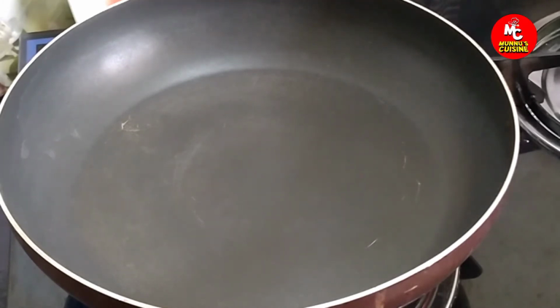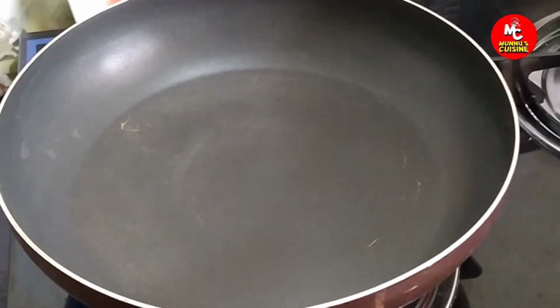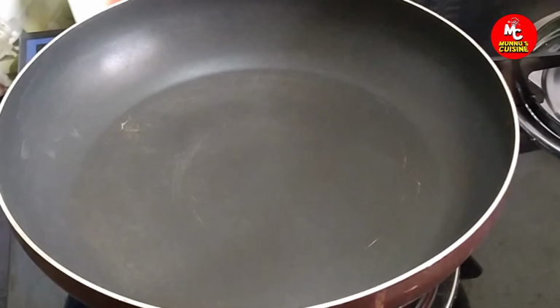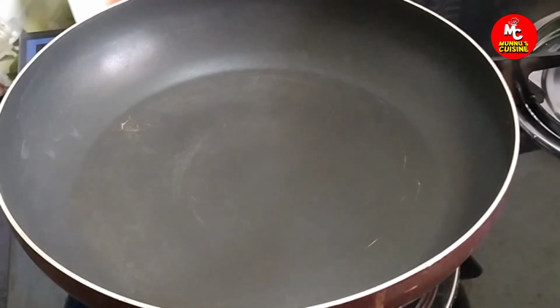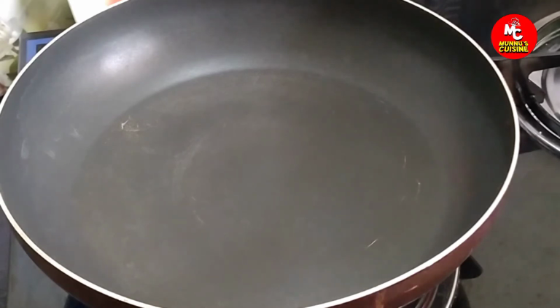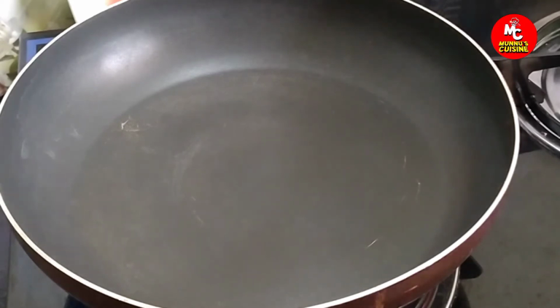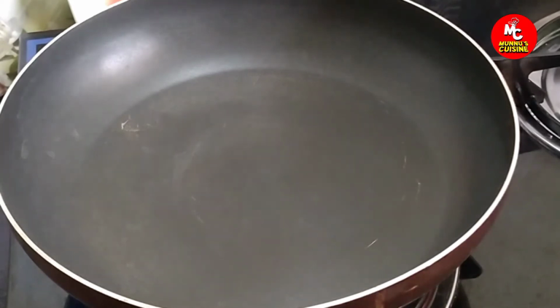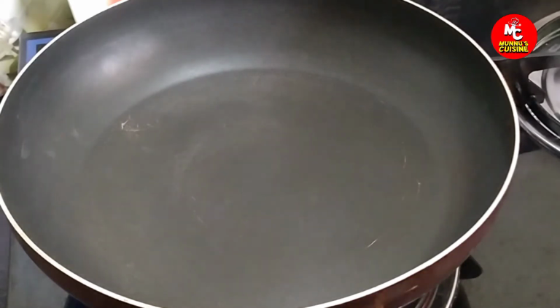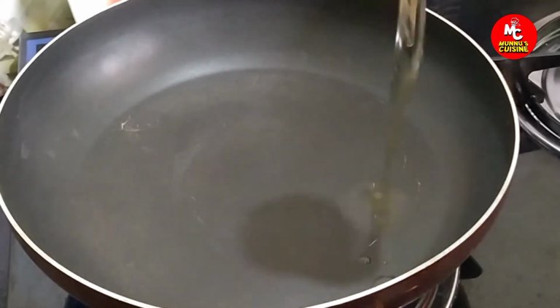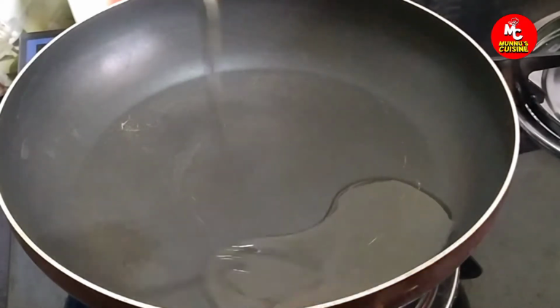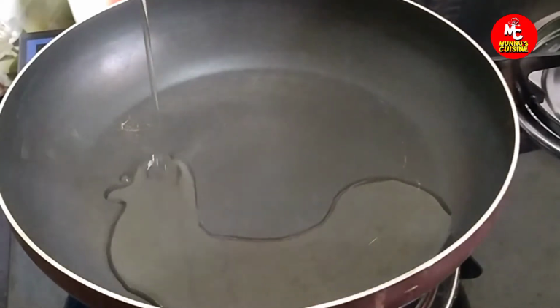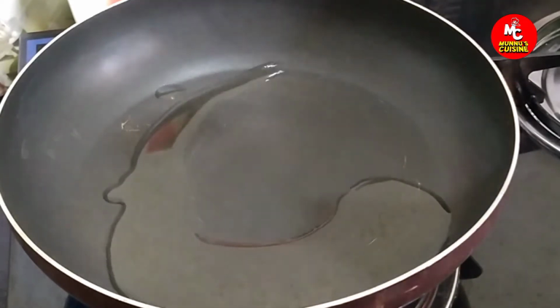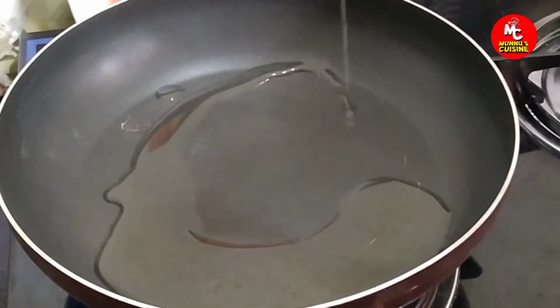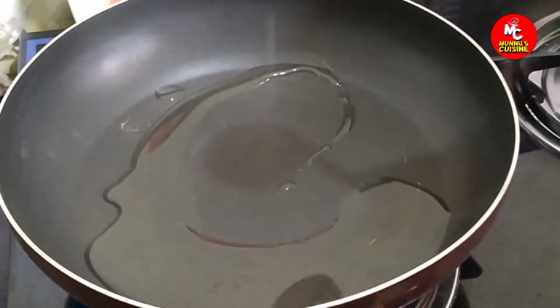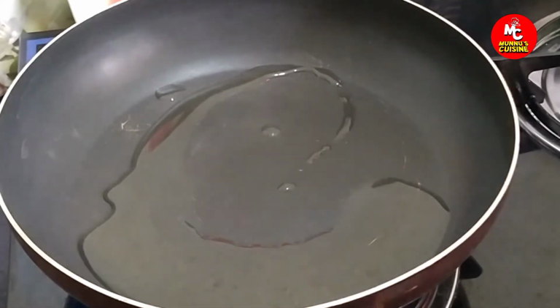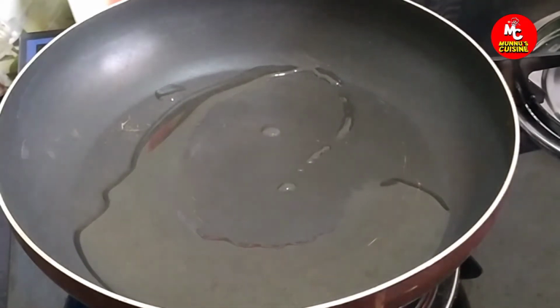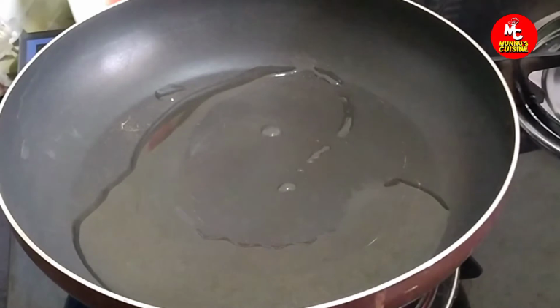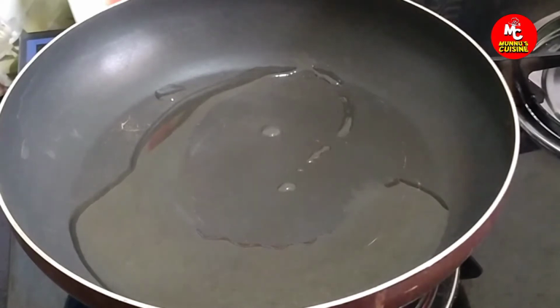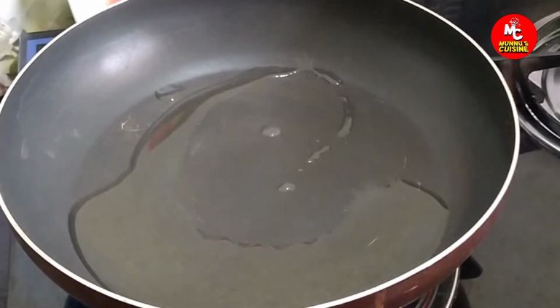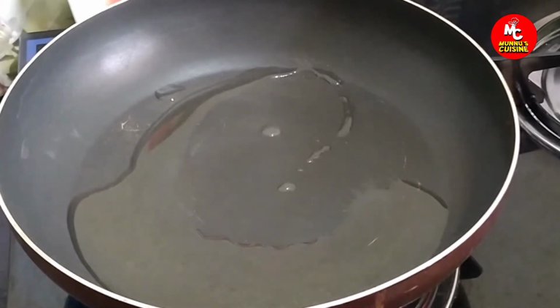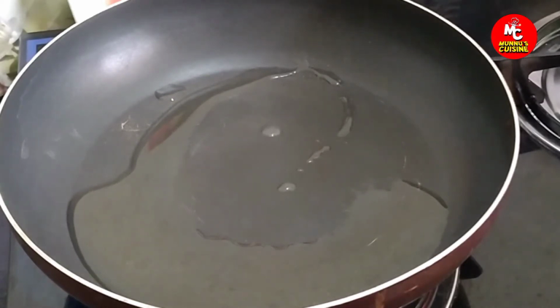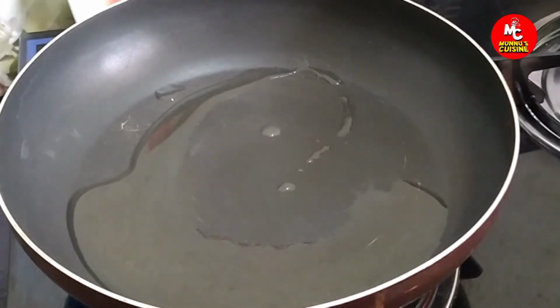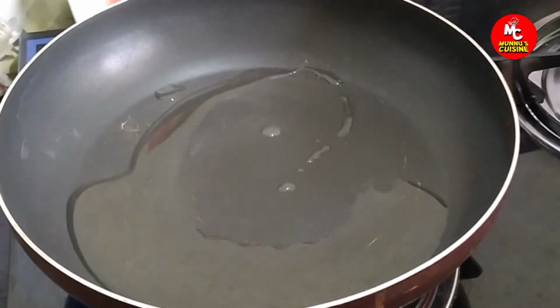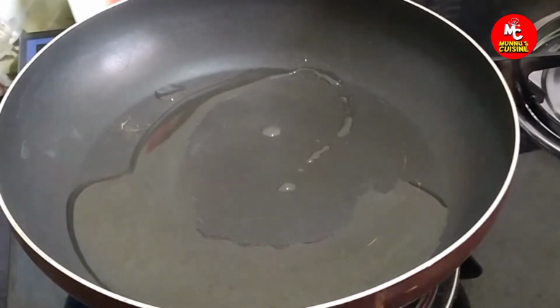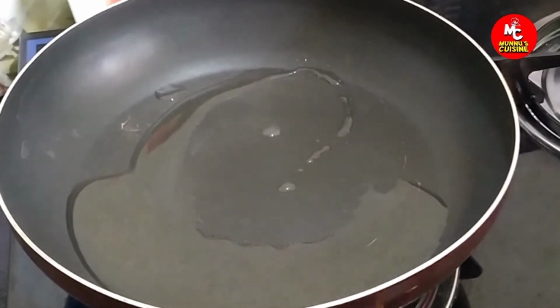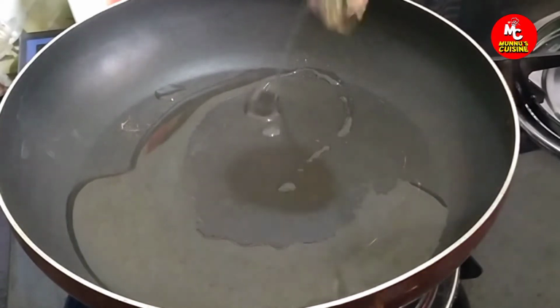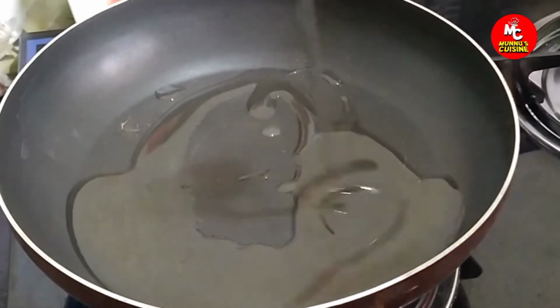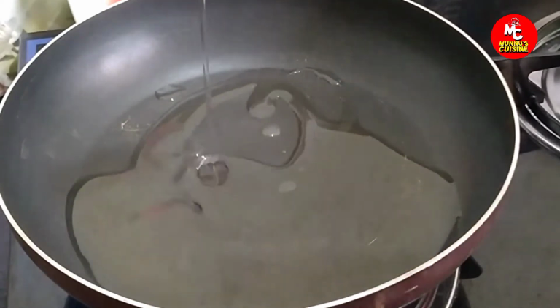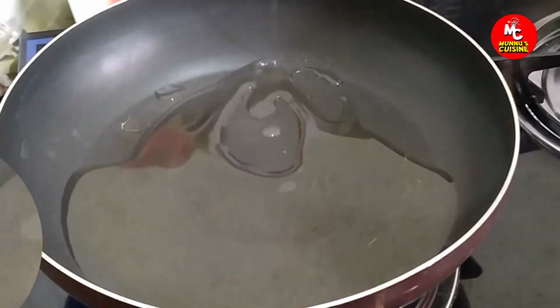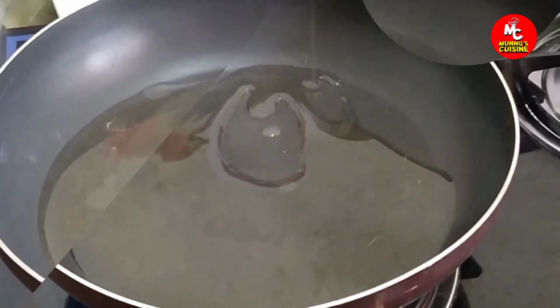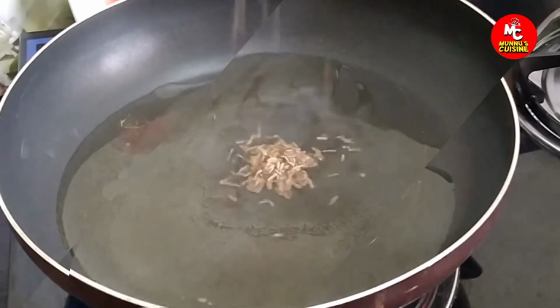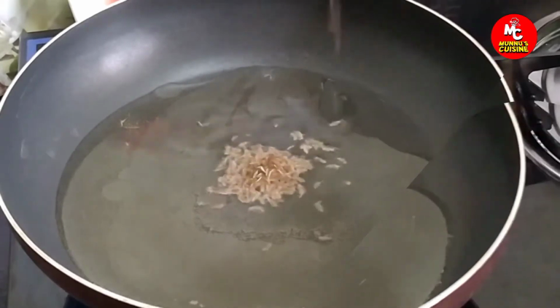When we put the pan on the stove, add 2 tablespoons of oil.